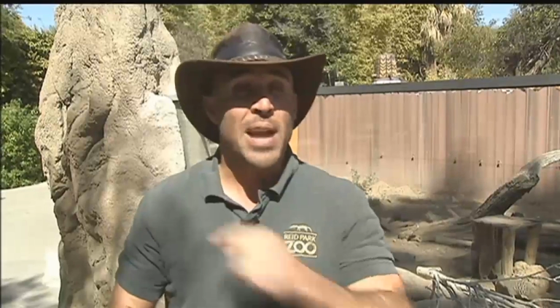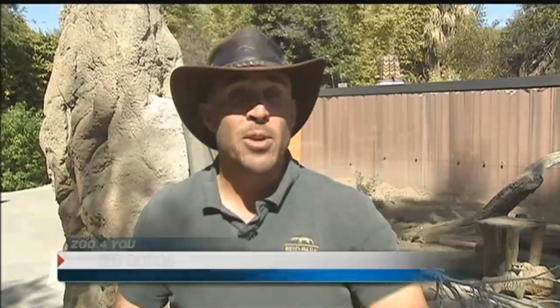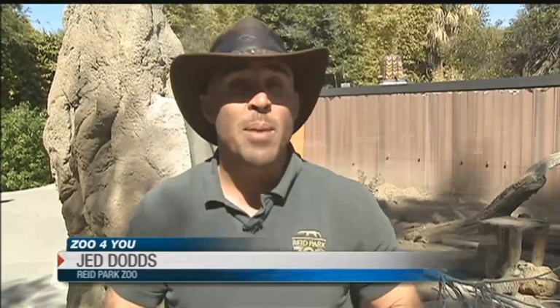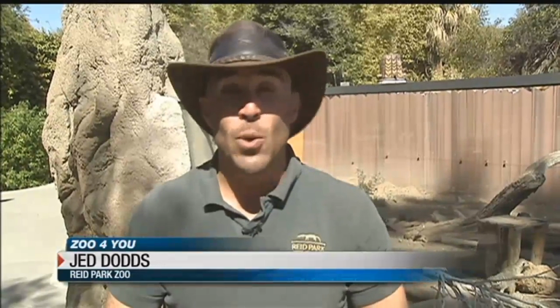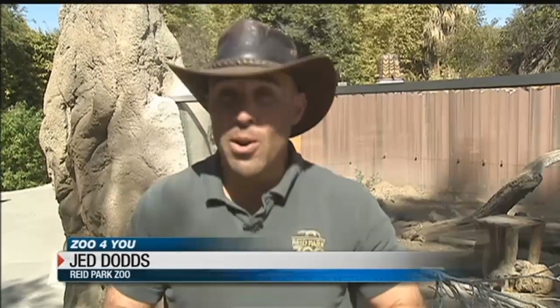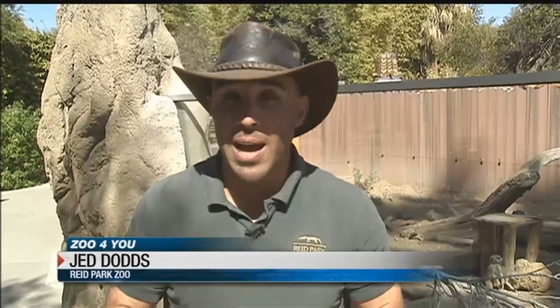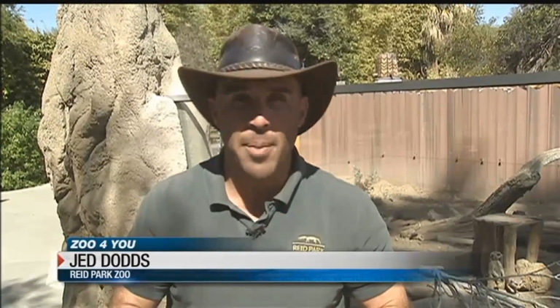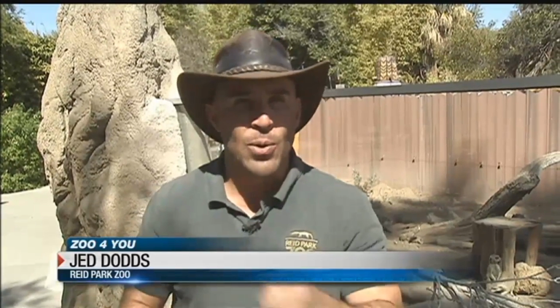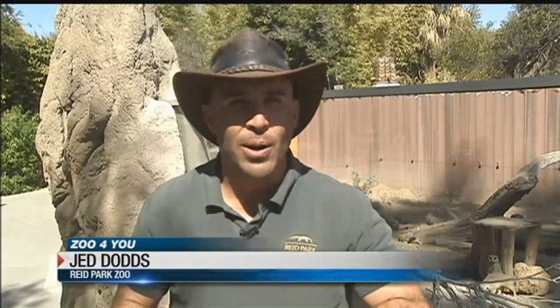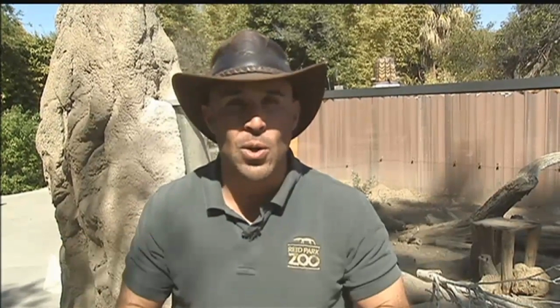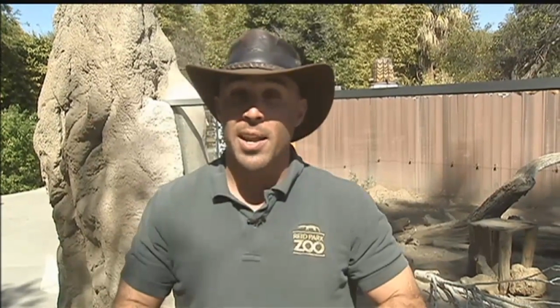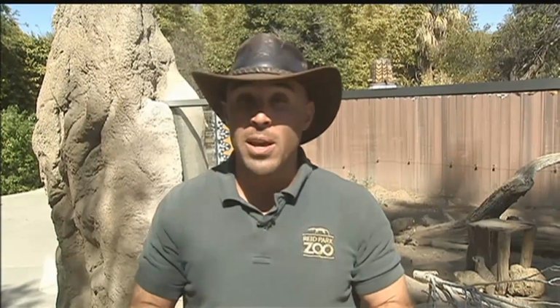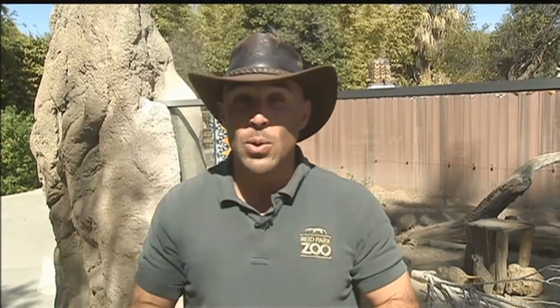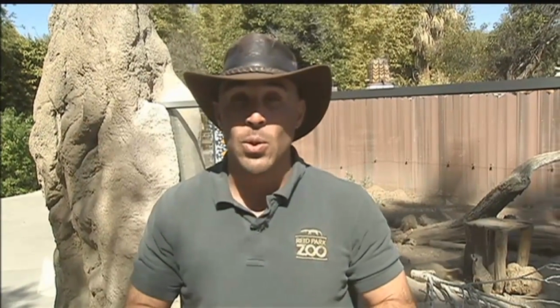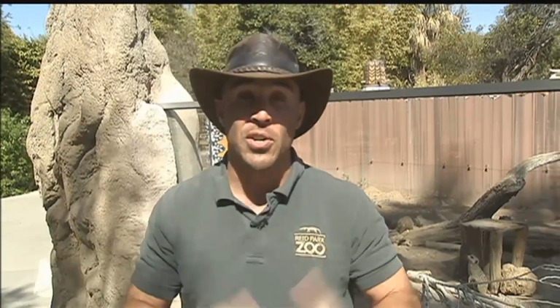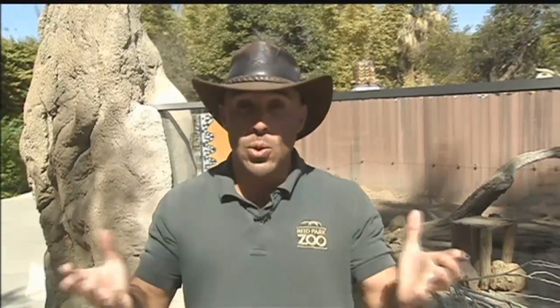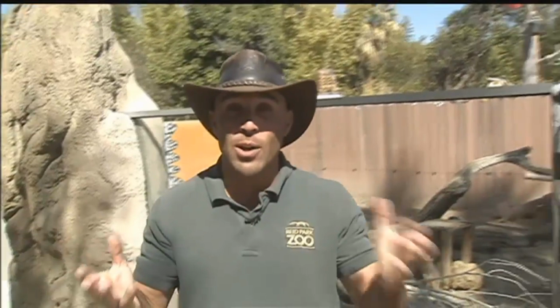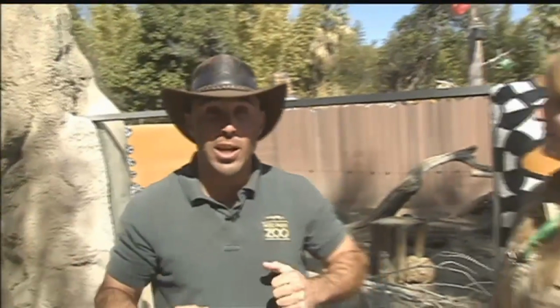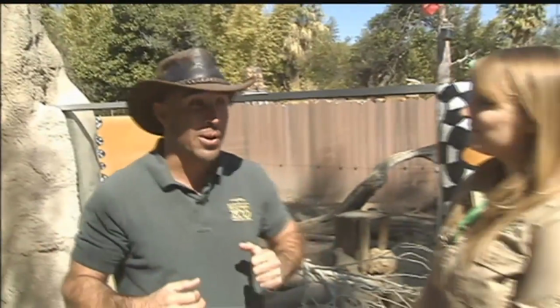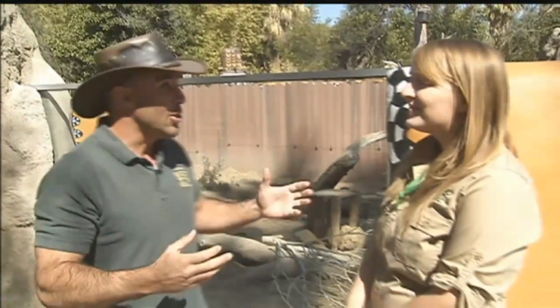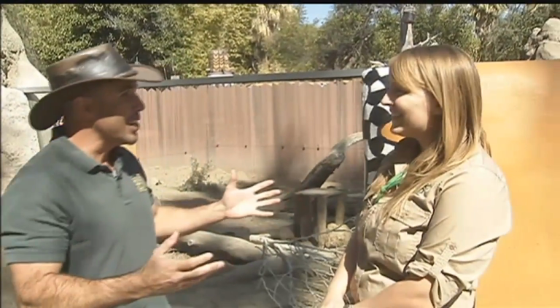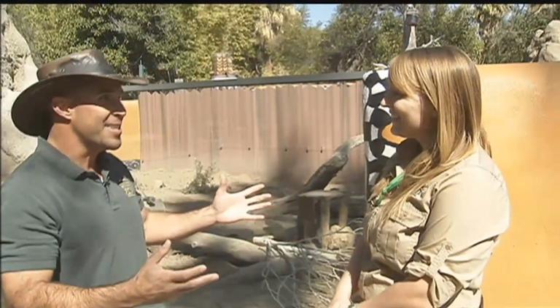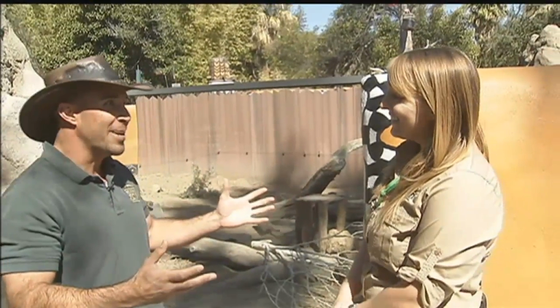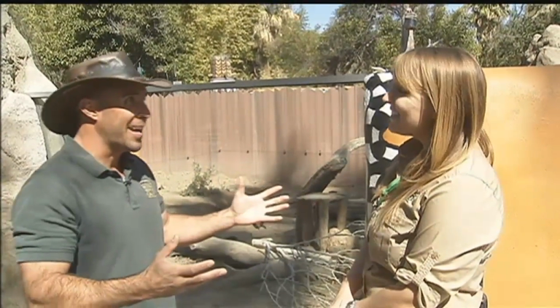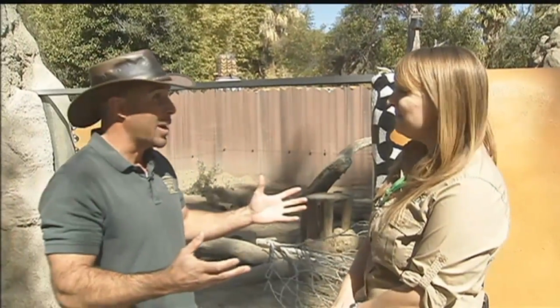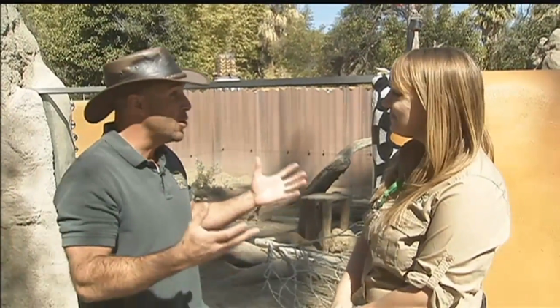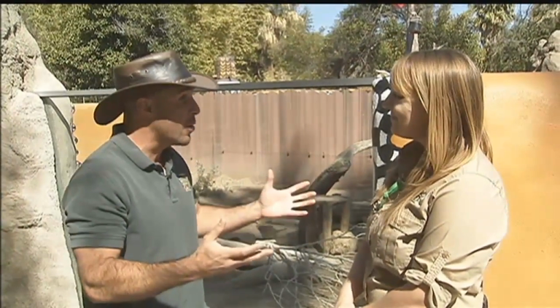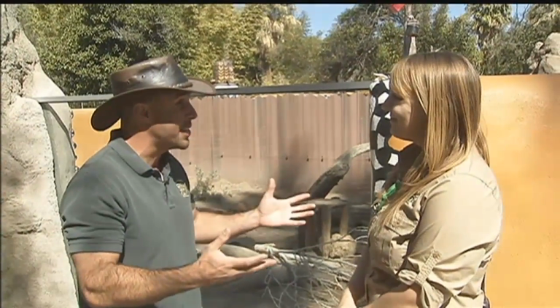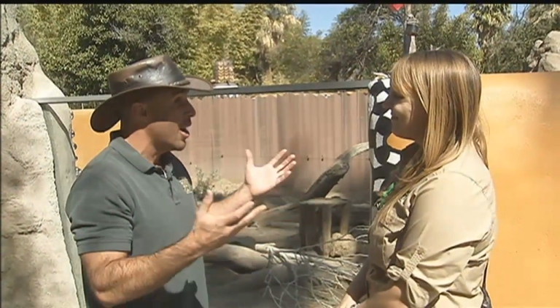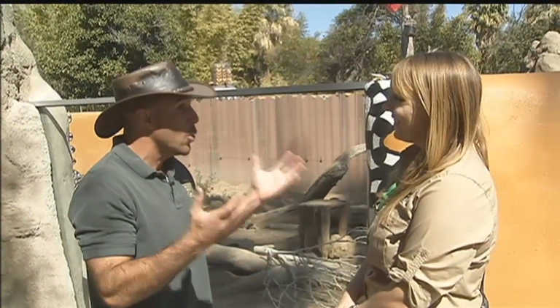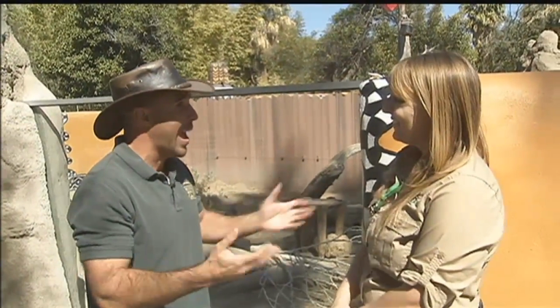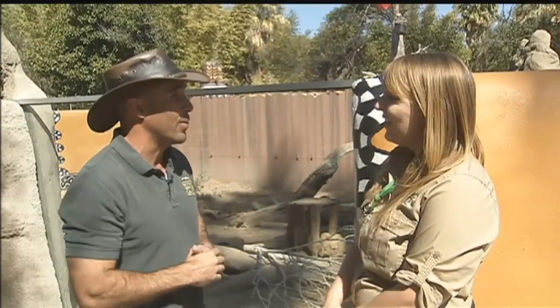We've got some new members to our meerkat mob here at Reed Park Zoo. And to help introduce them to us is Julia, our zookeeper. Julia, this is pretty exciting. We've got some new meerkats. Who do we have?